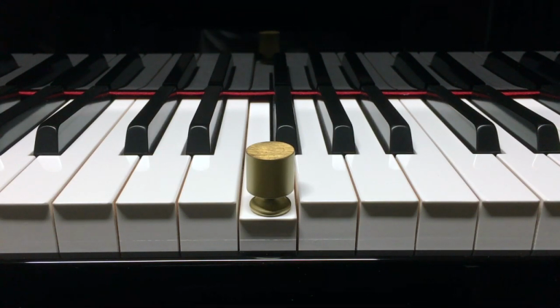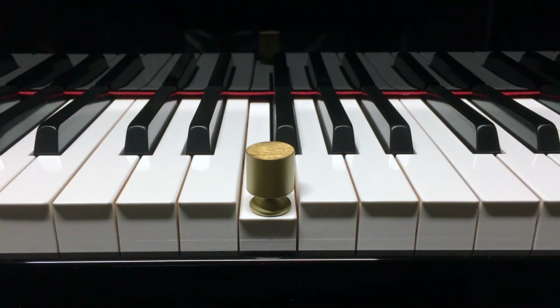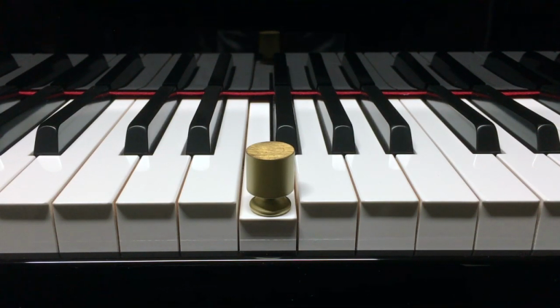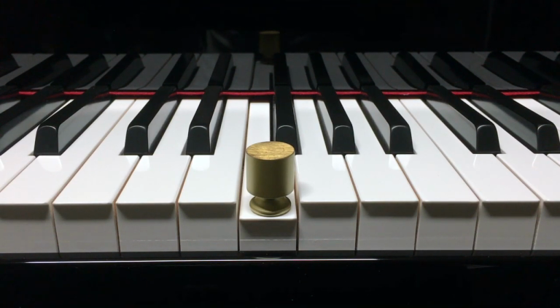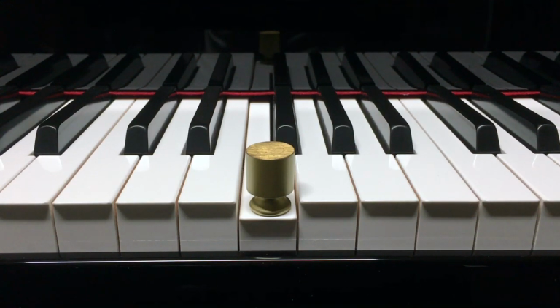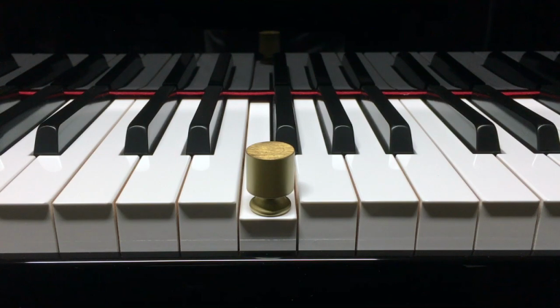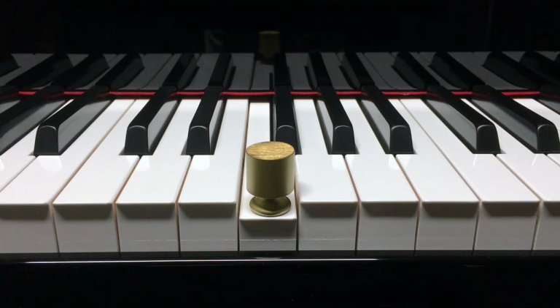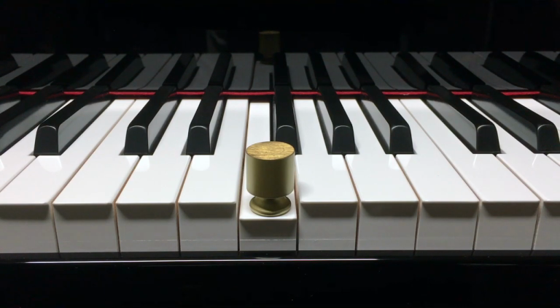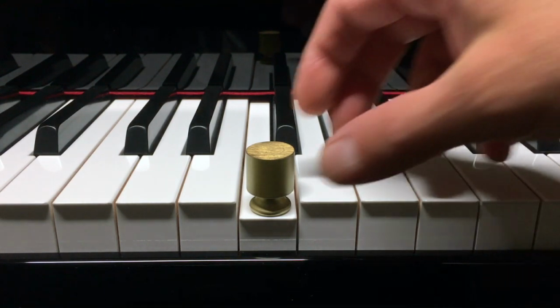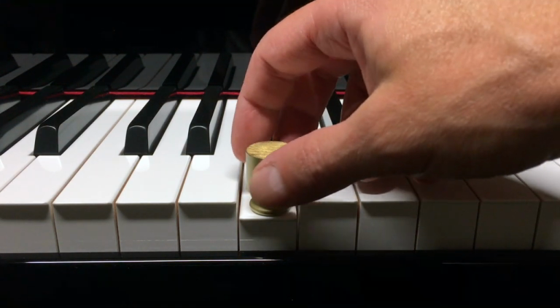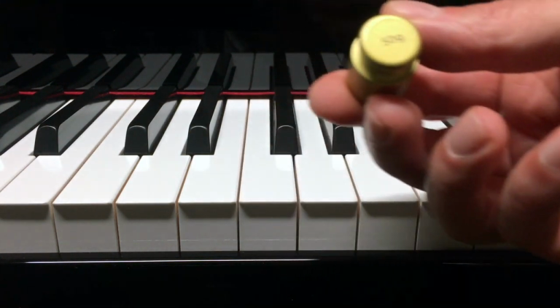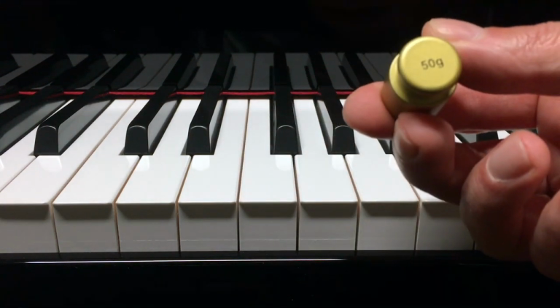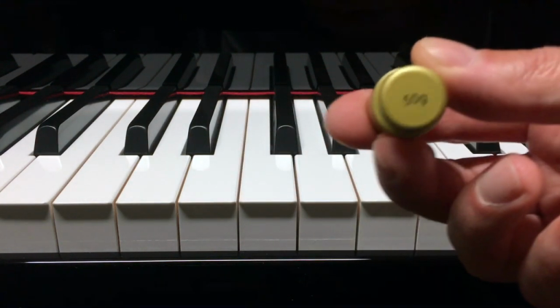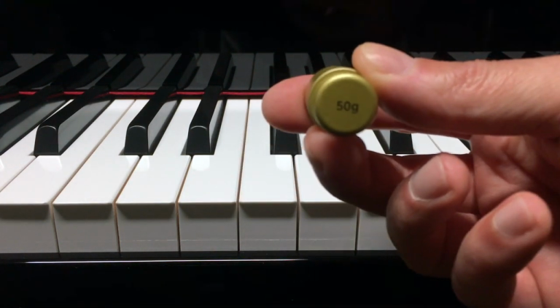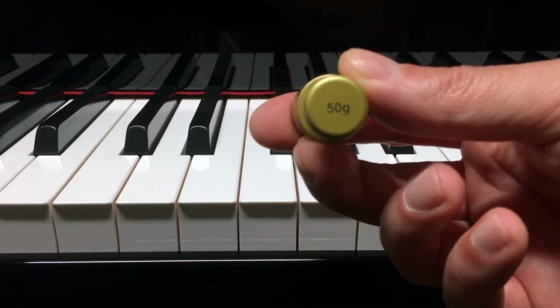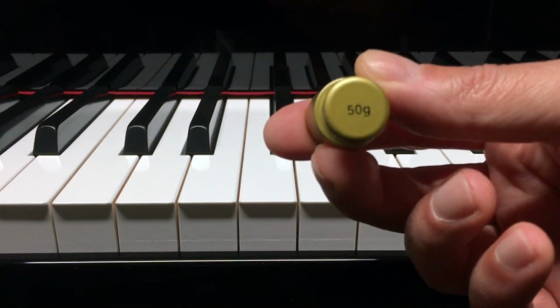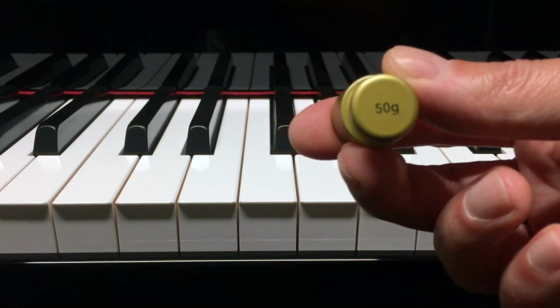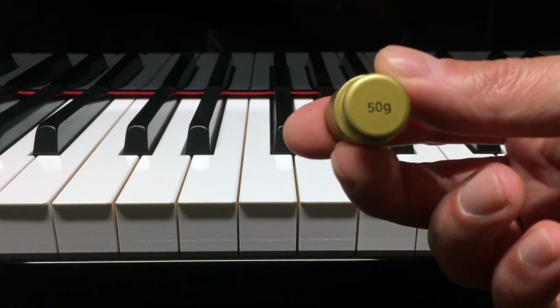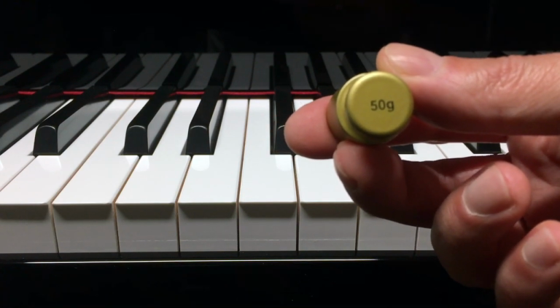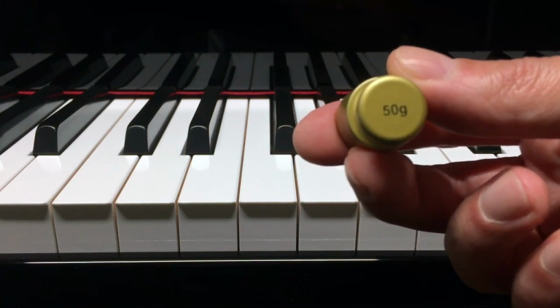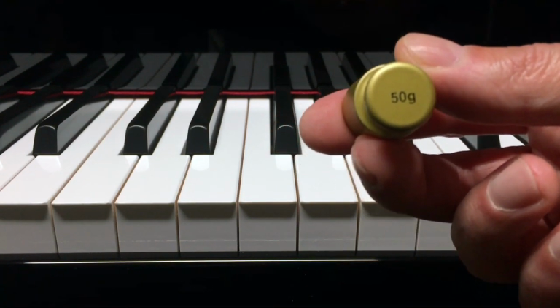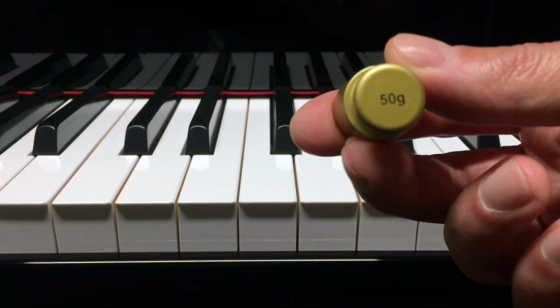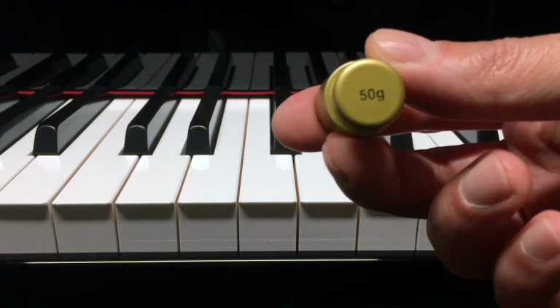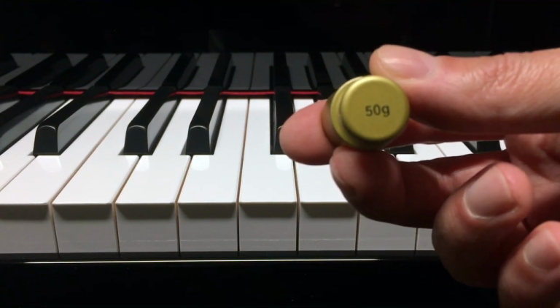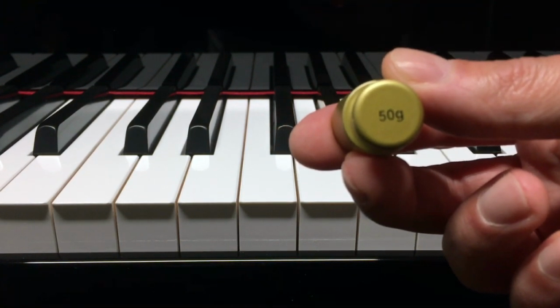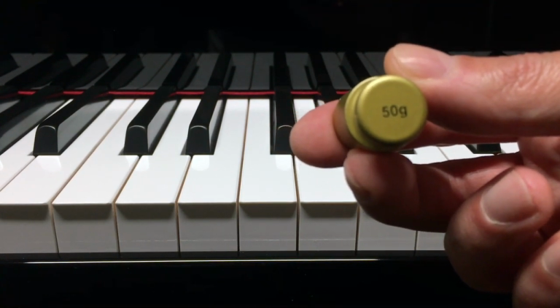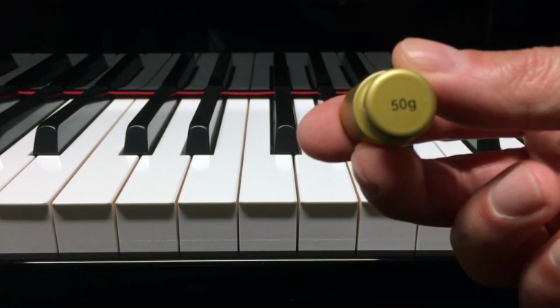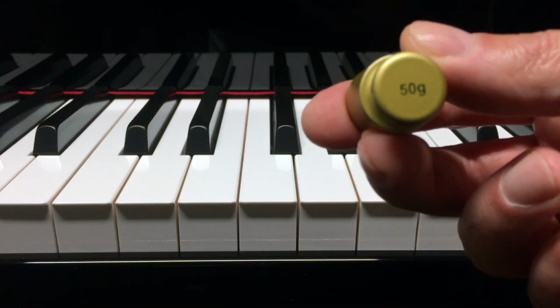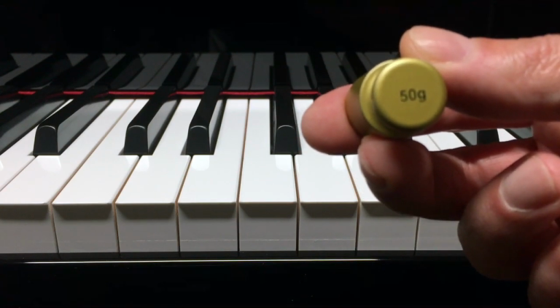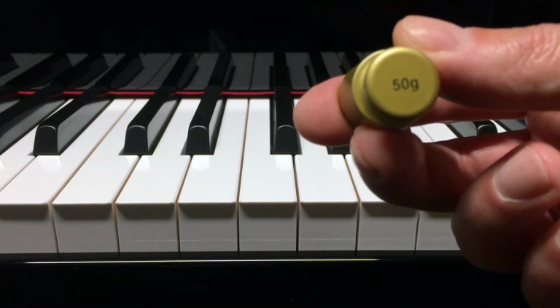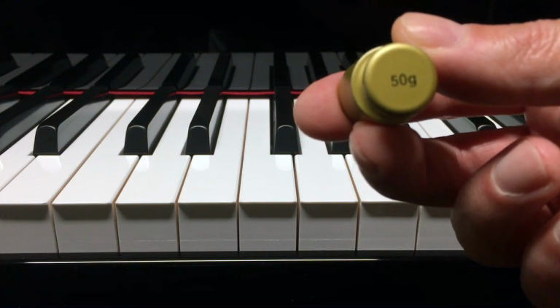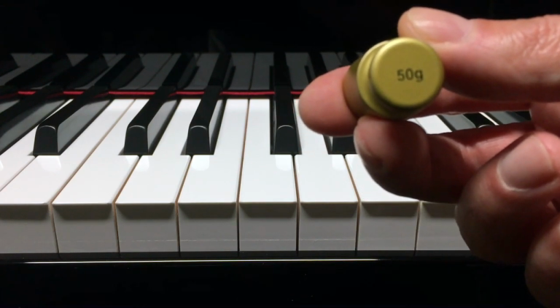Static key weight of the N1X. Here's a 50 gram weight that I use to calibrate my digital powder measure scale that I use for reloading both rifle and pistol ammunition.